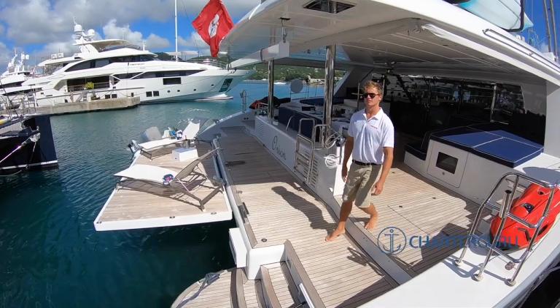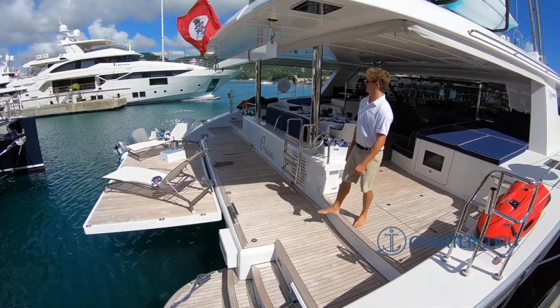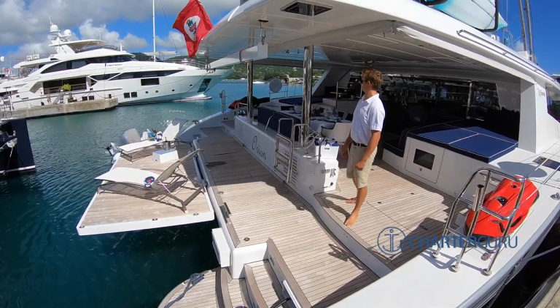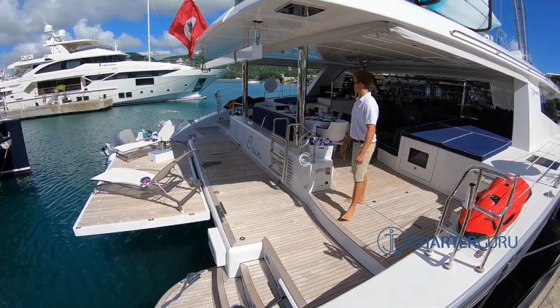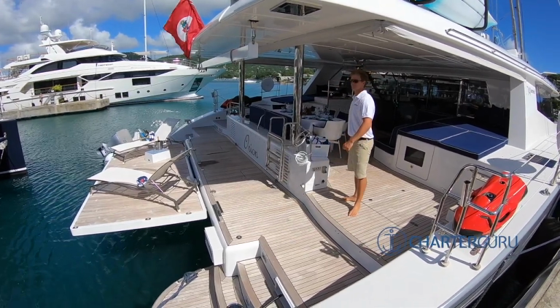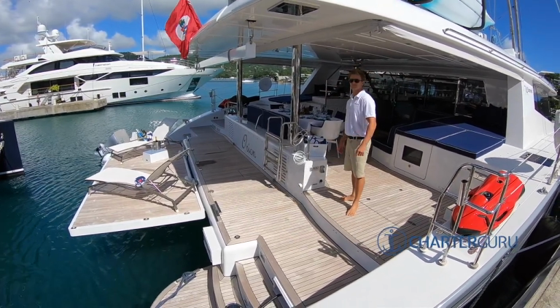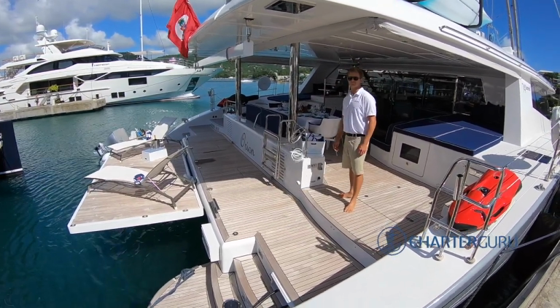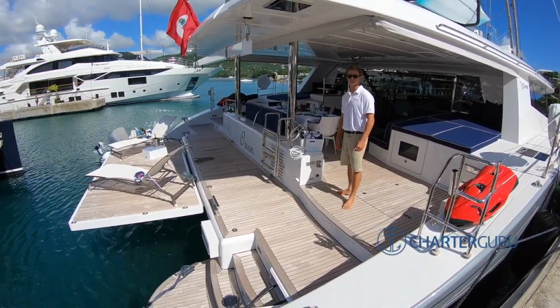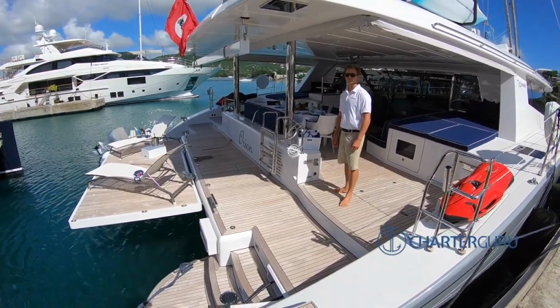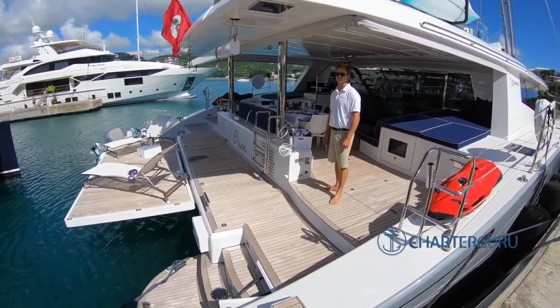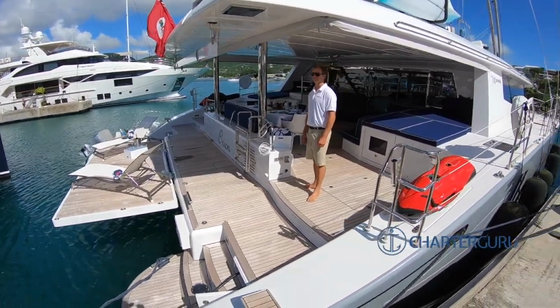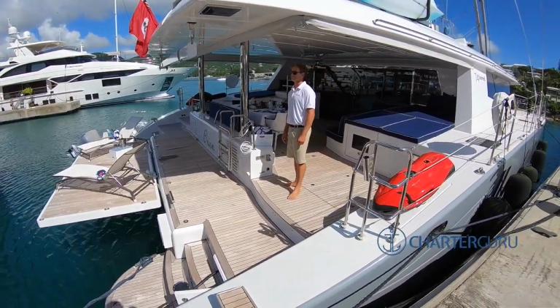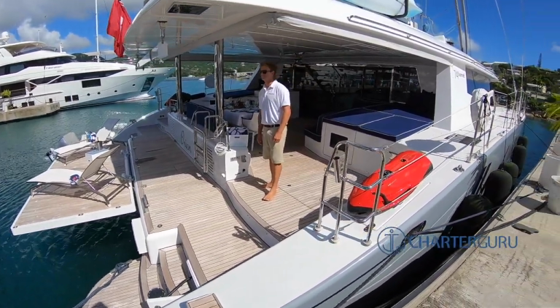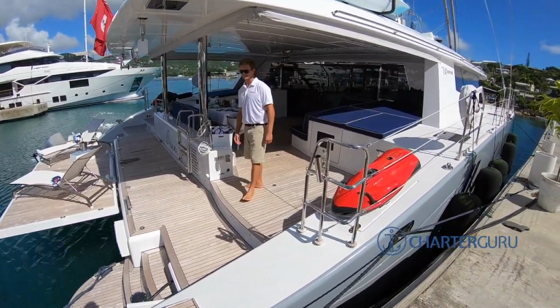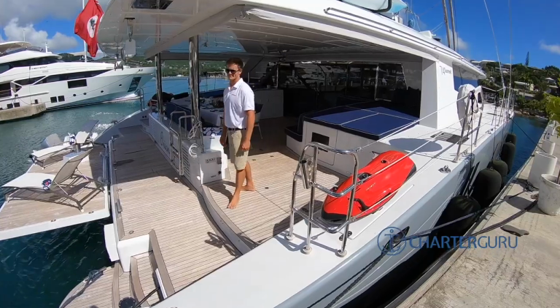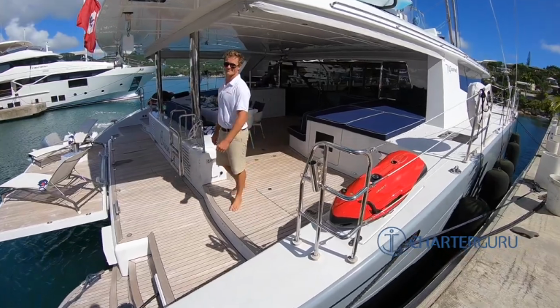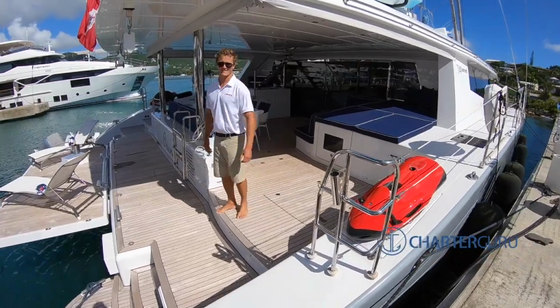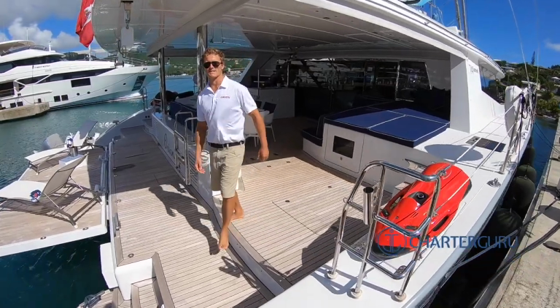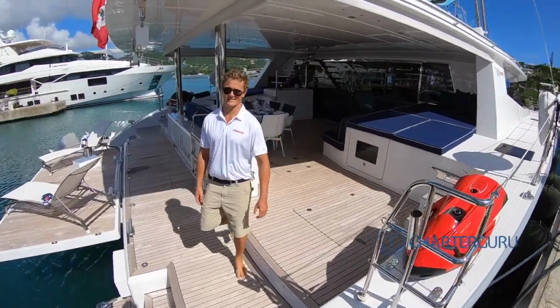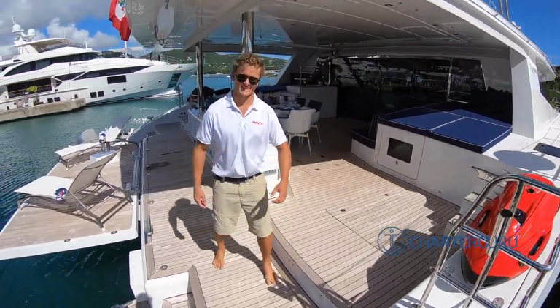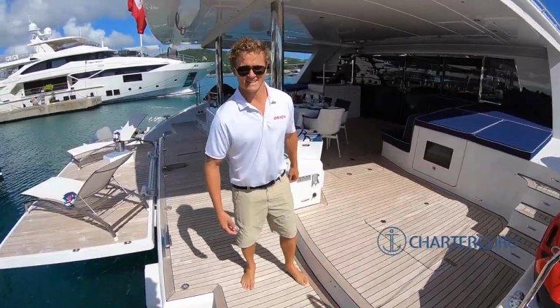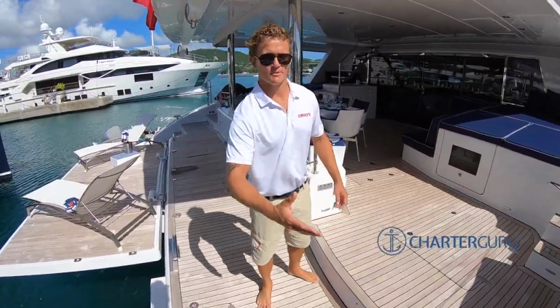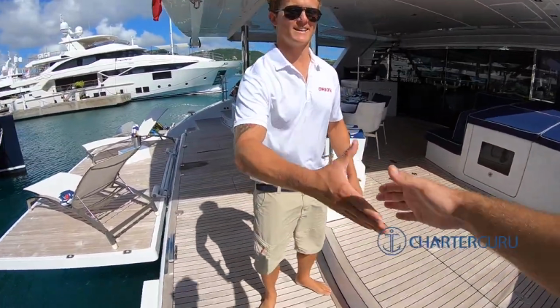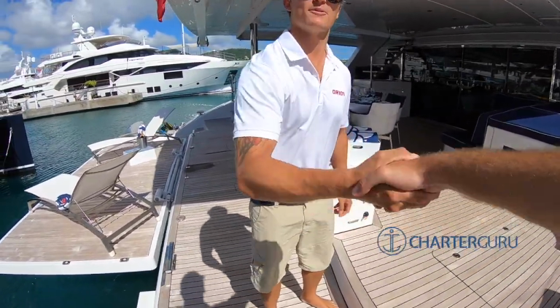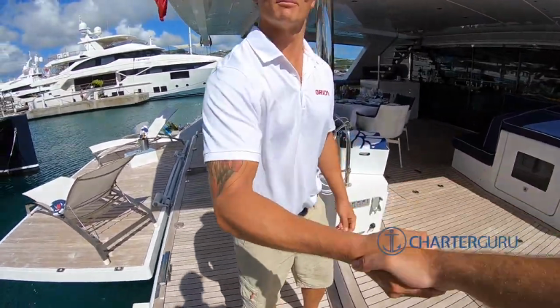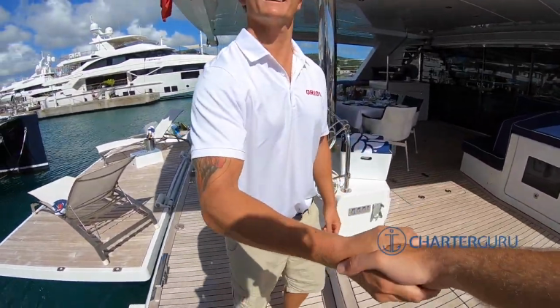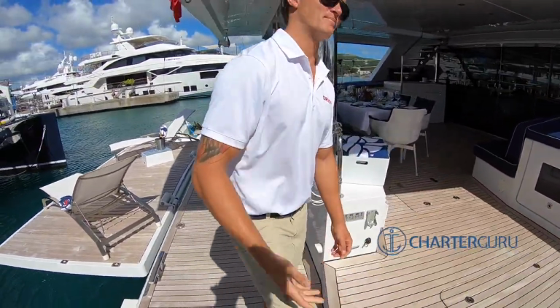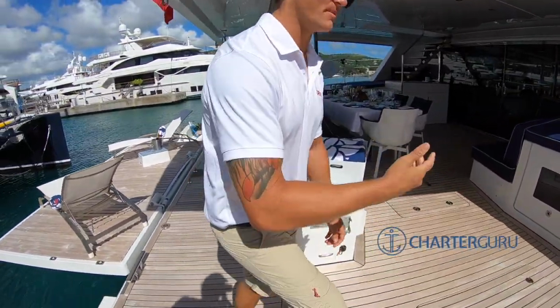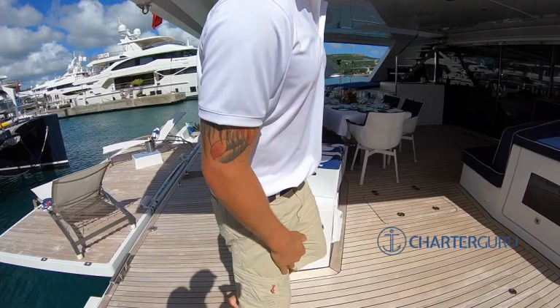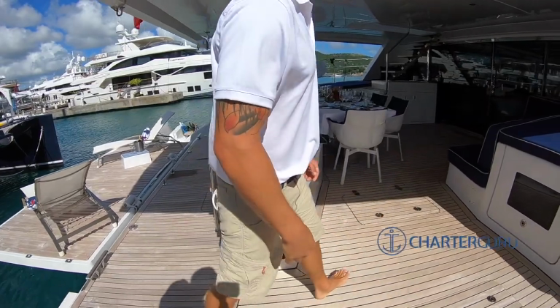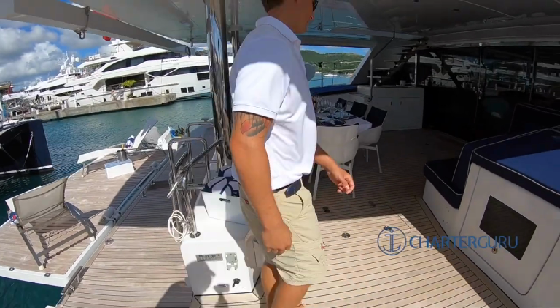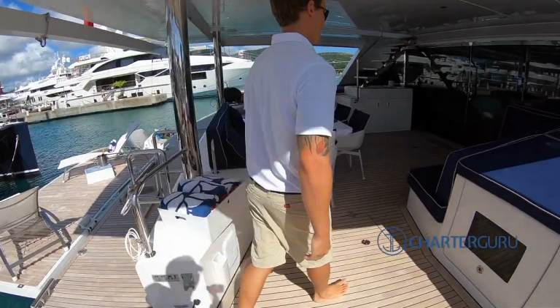We're on Orion Sunday, Brad and Moran, and we're meeting Brad who's going to show us around. How's it going, Brad? Just come on through.